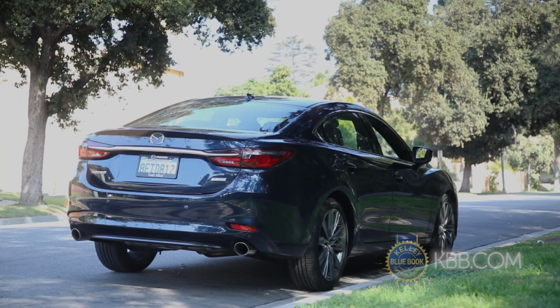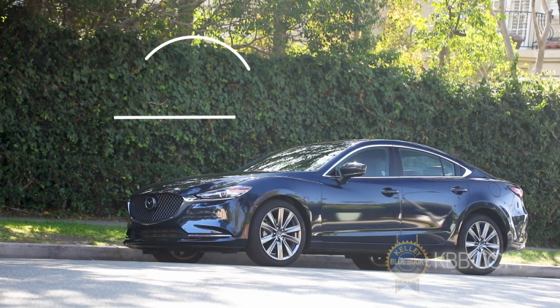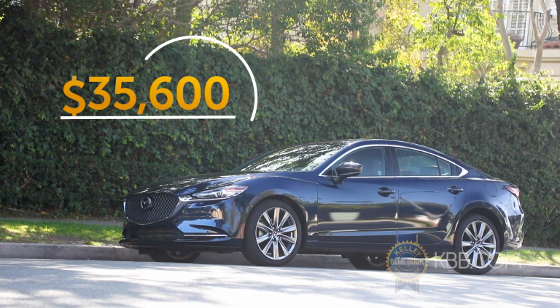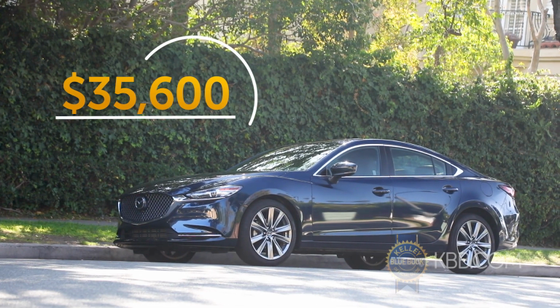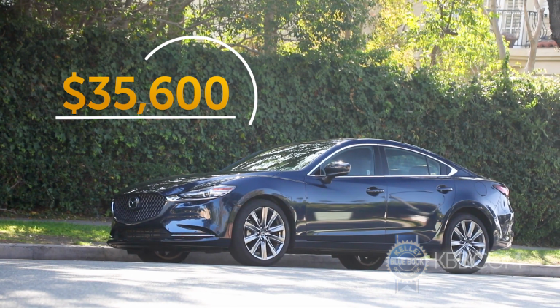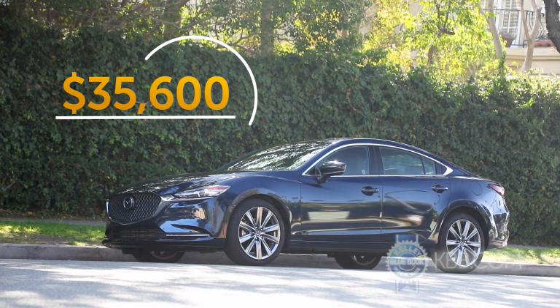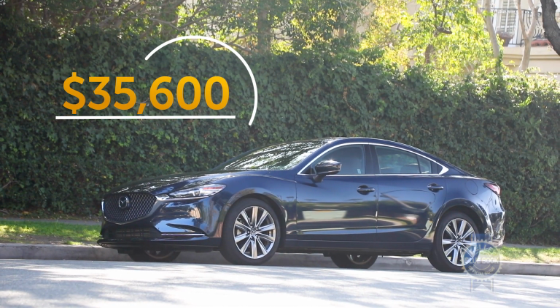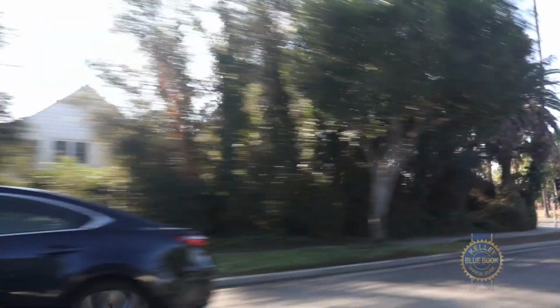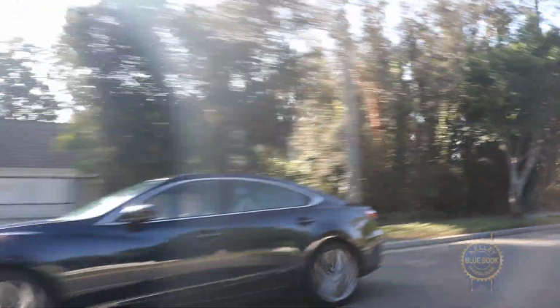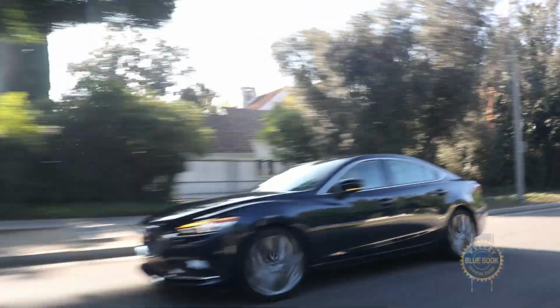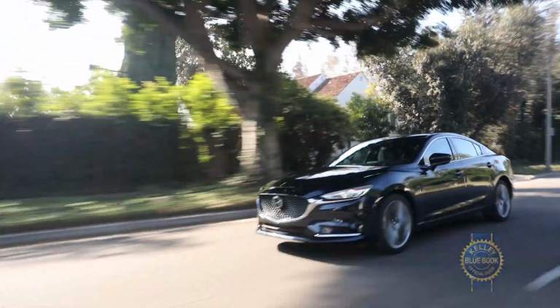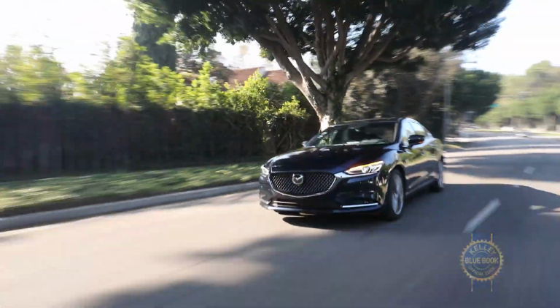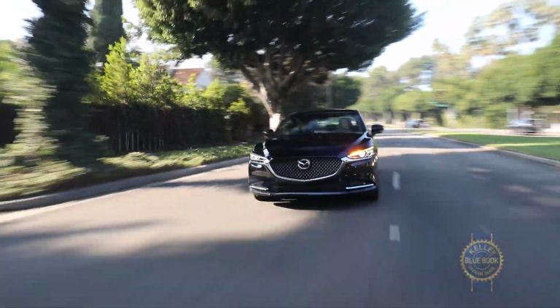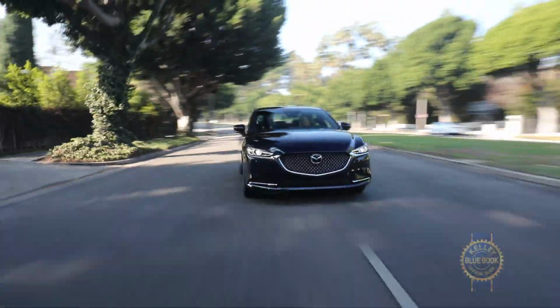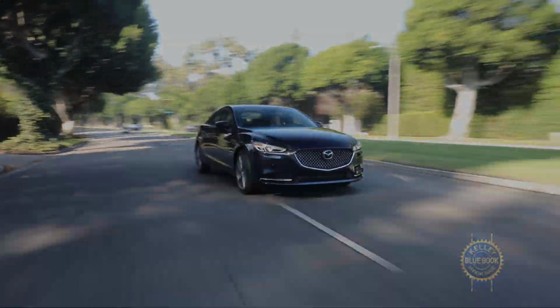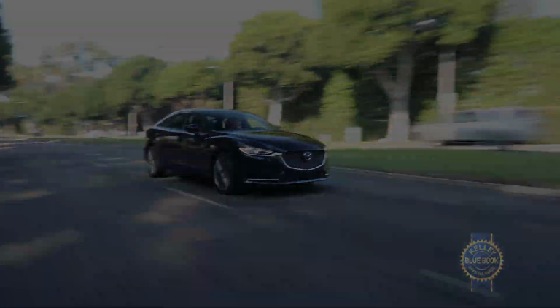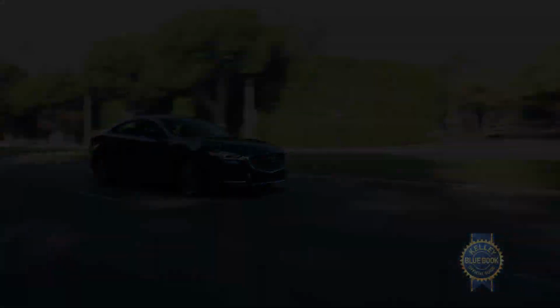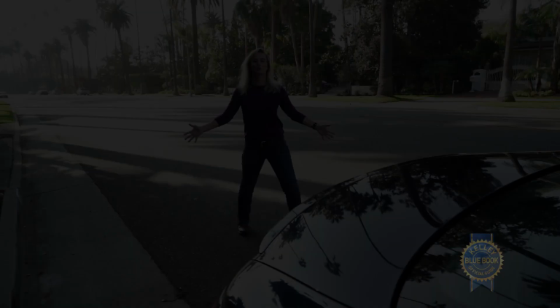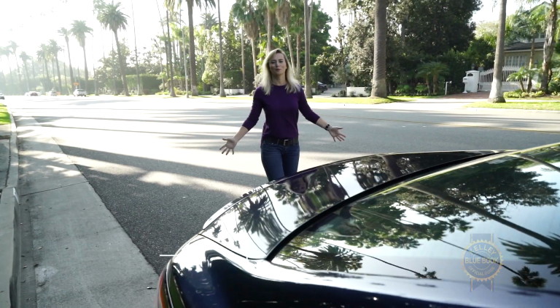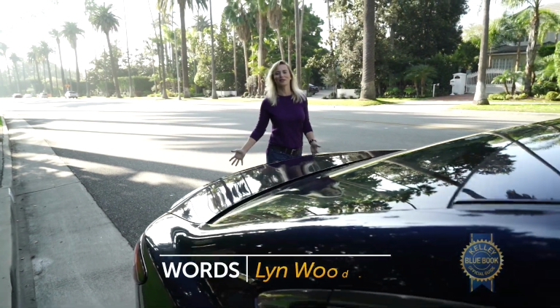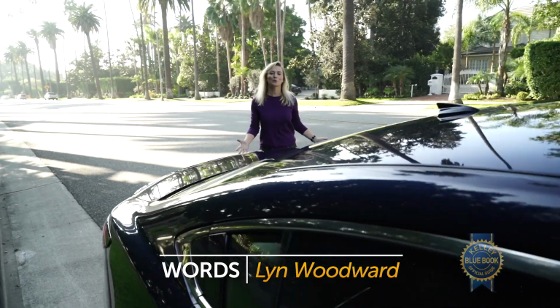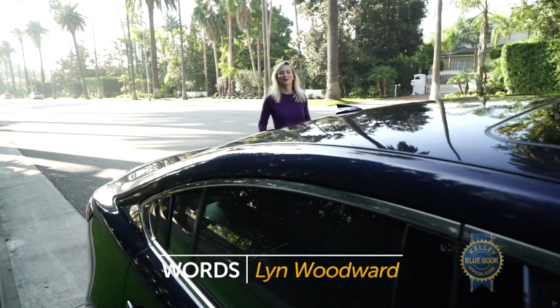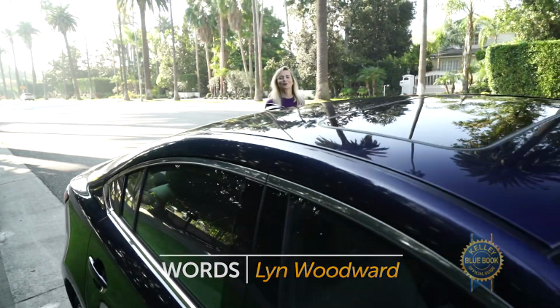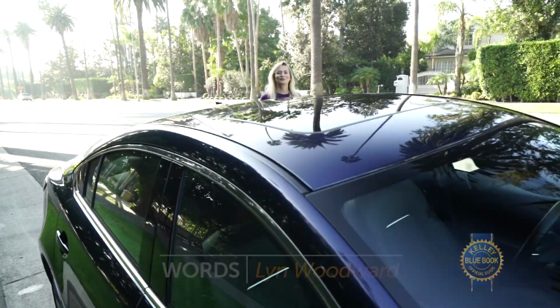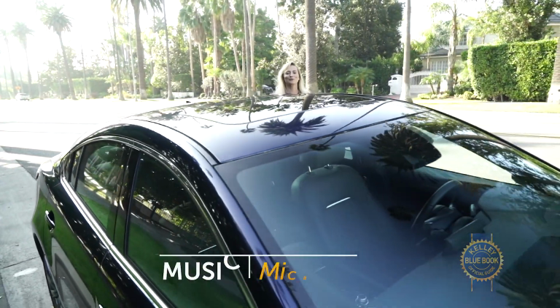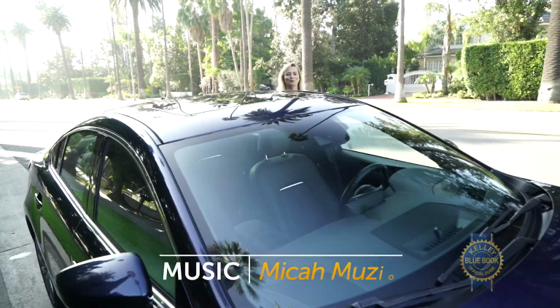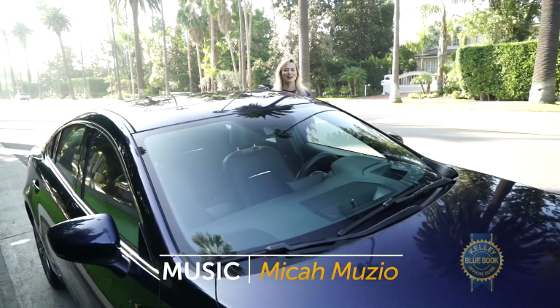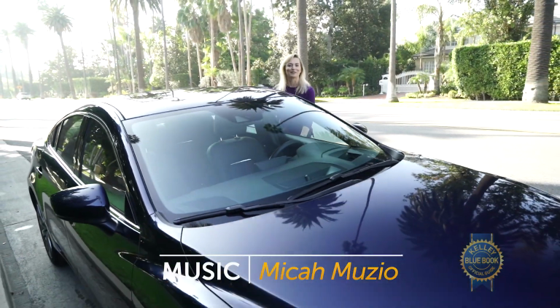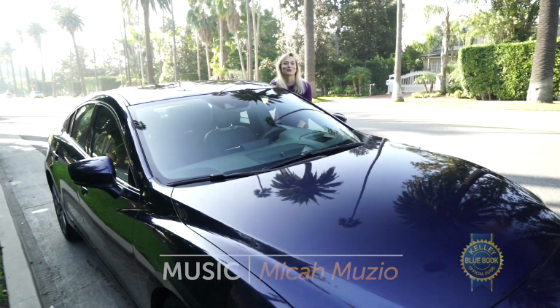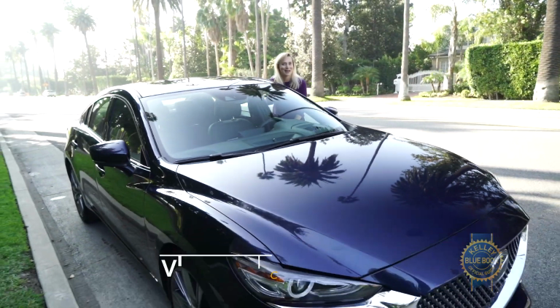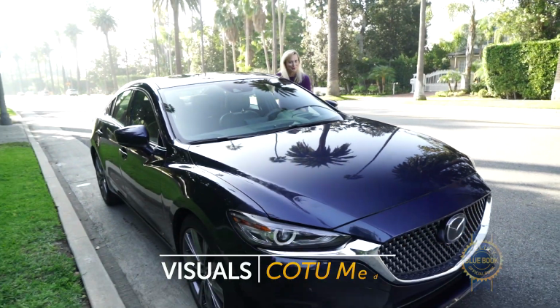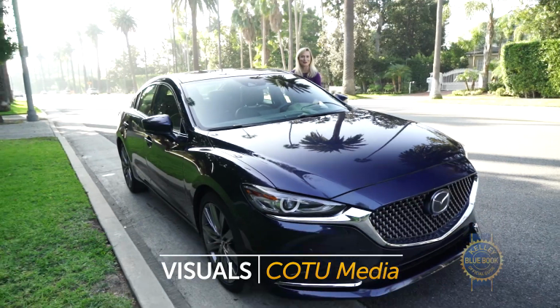Initially, our Mazda 6 Signature feels like it's a lot of car for the approximately $35,600 you'd spend on it, and we're looking forward to testing that theory throughout the coming year. Please join us while we commute to work, take our friends and family on road trips, and run errands while listening to those amazing Bose speakers.